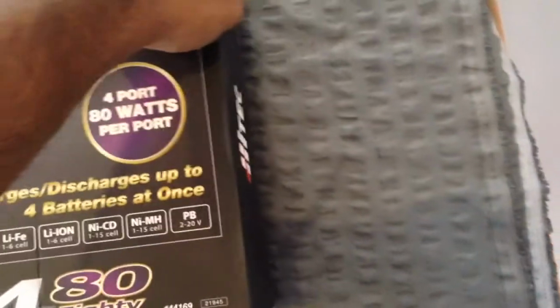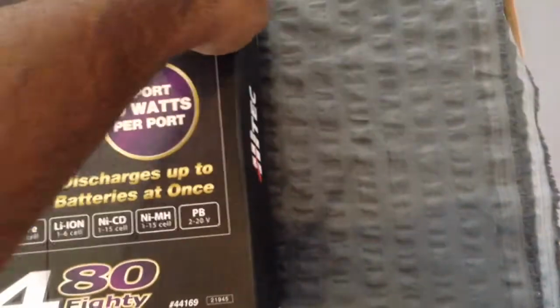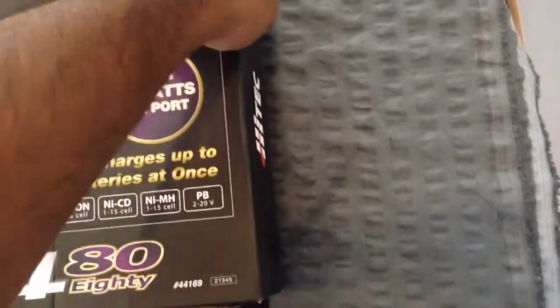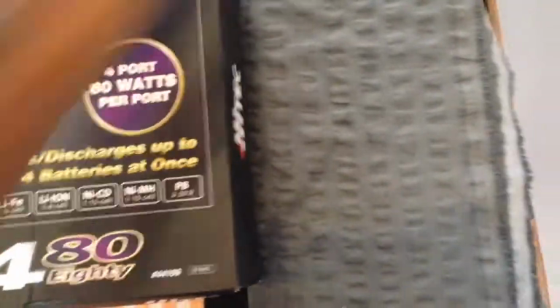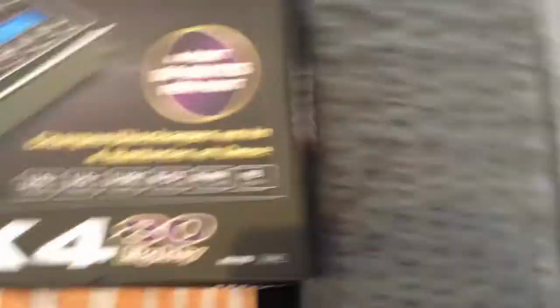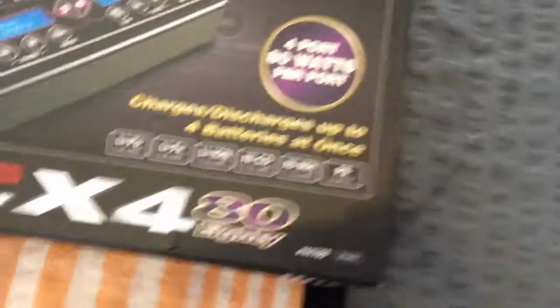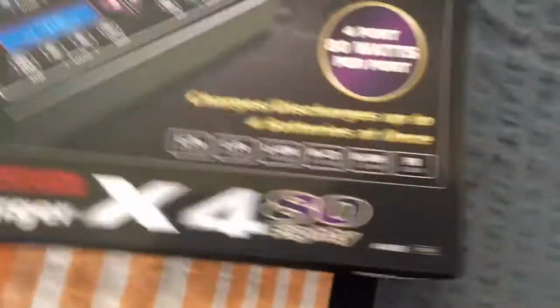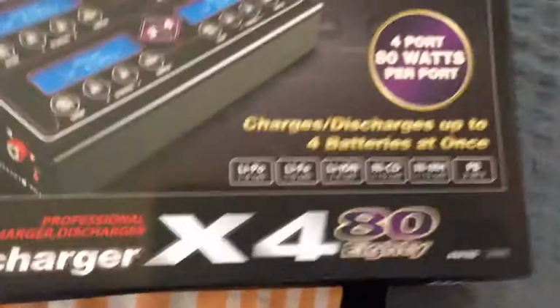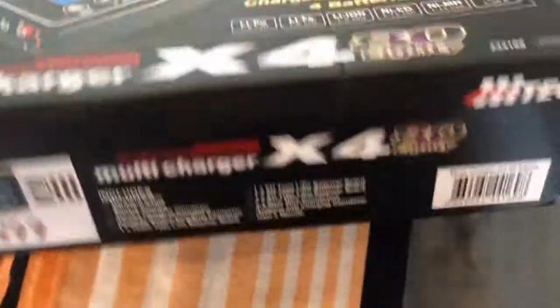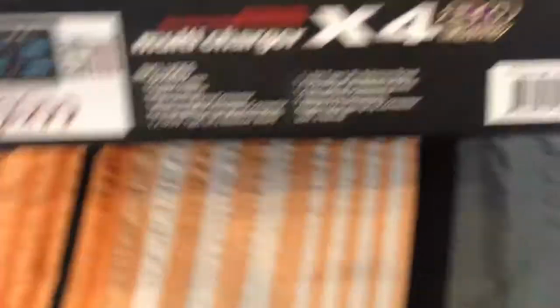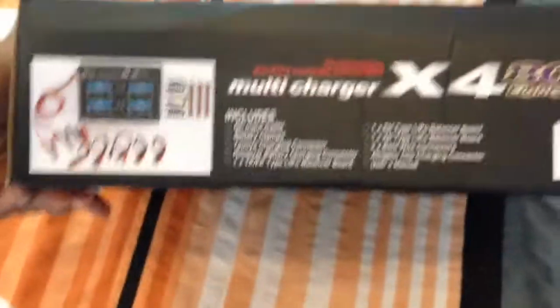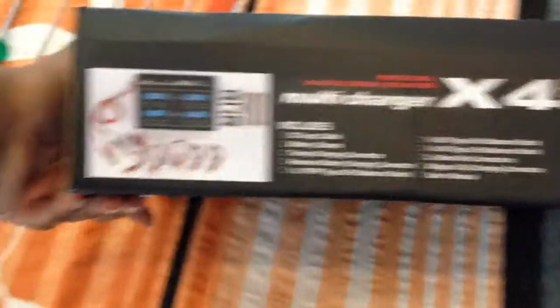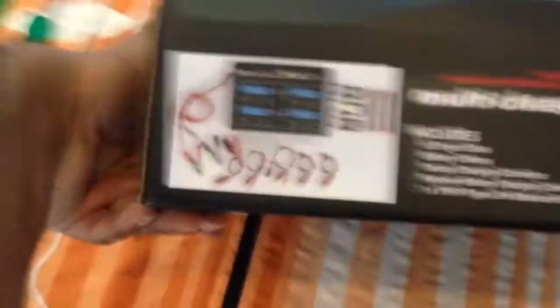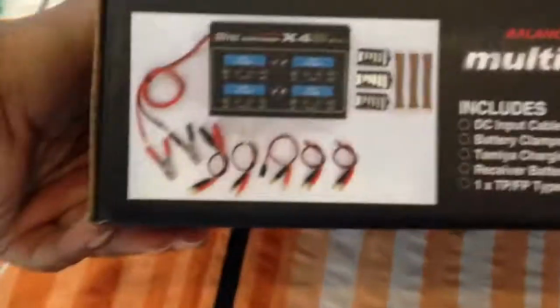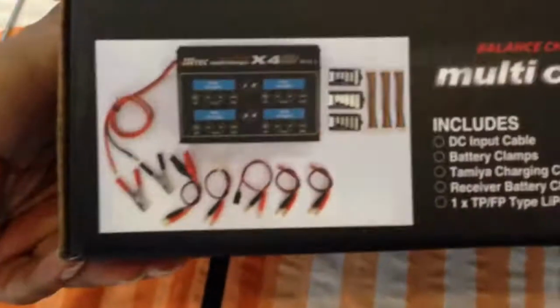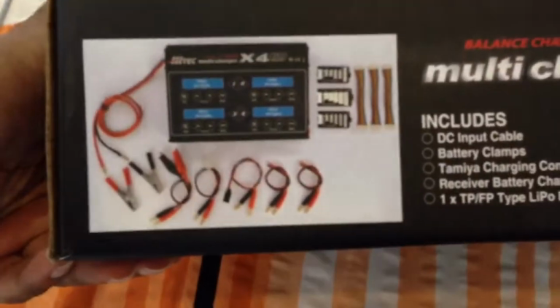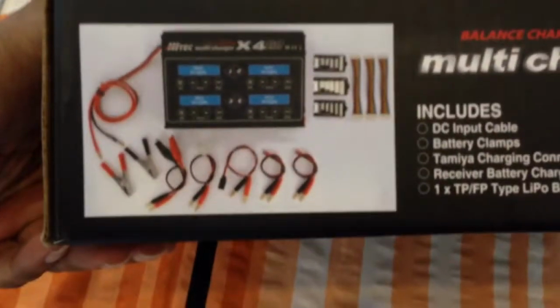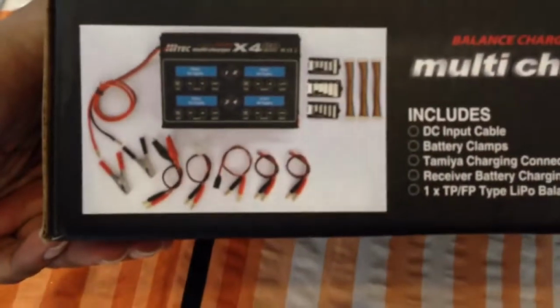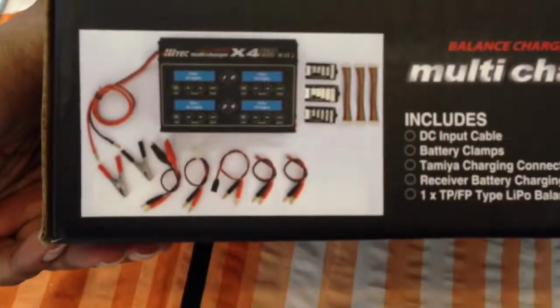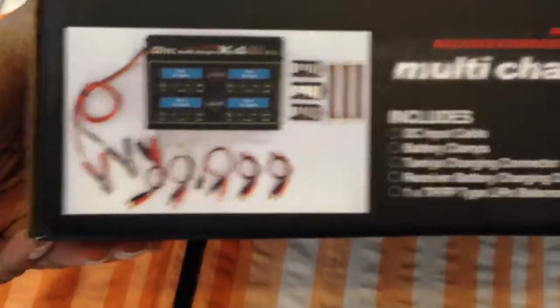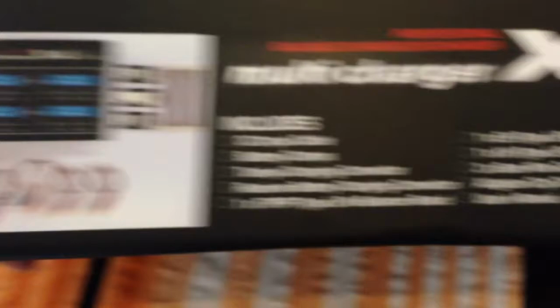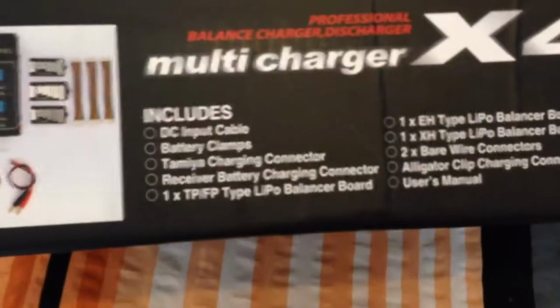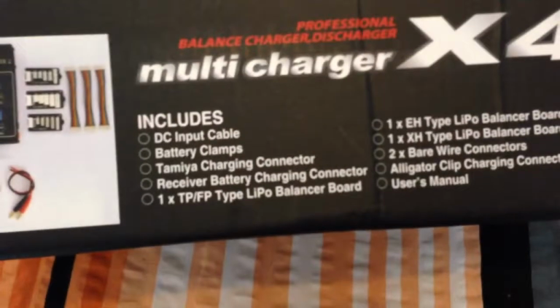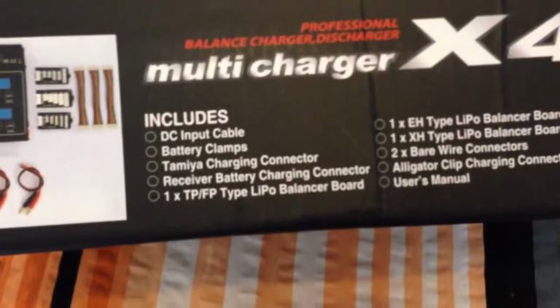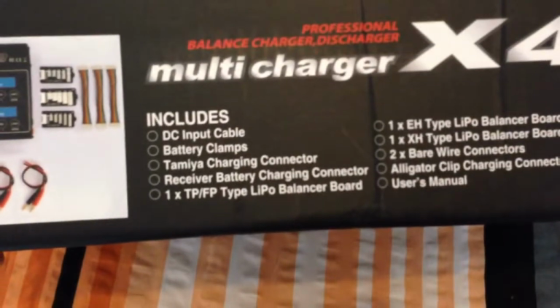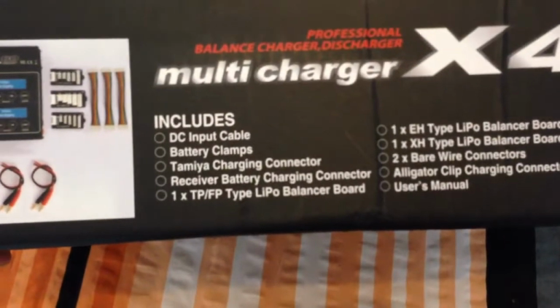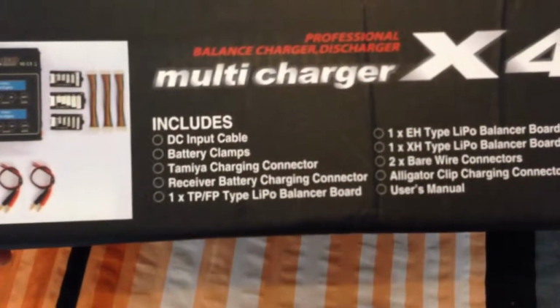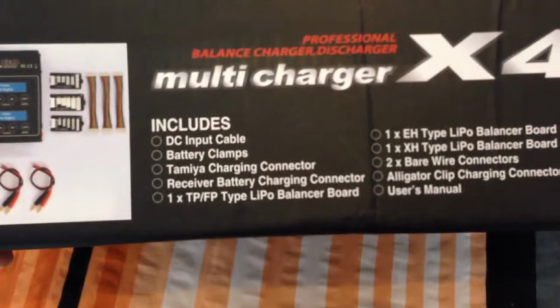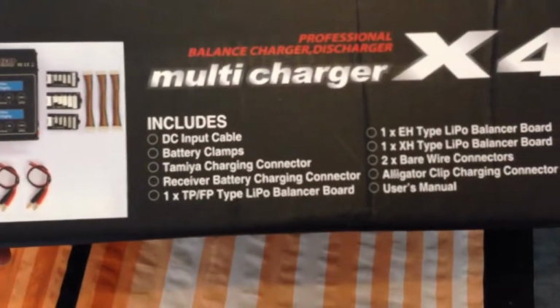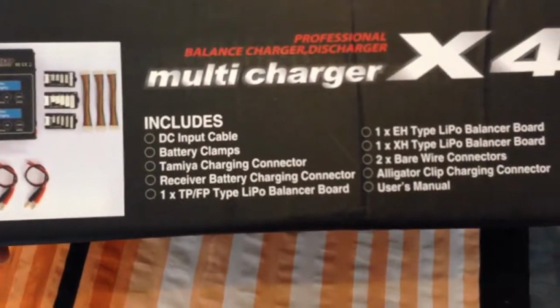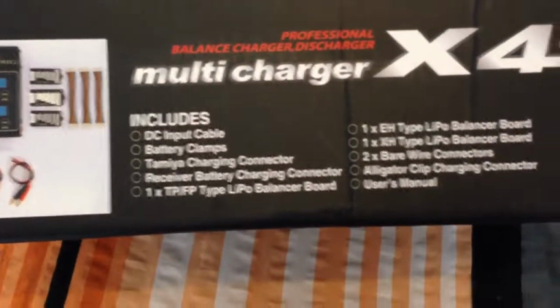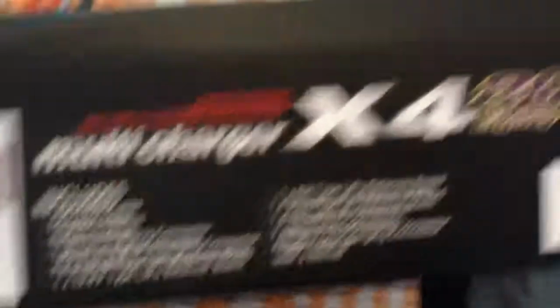On the same side, it's here as well. On this page, you can see the picture of the charger and some of its accessories. It includes a DC input cable, battery clamps, and multi-connector chargers, etc.